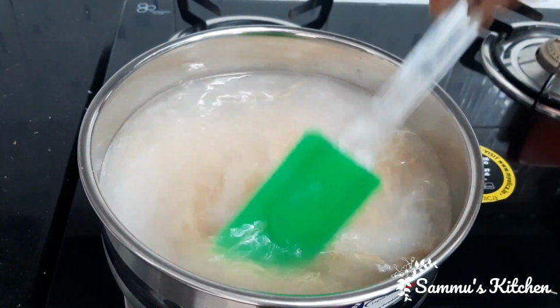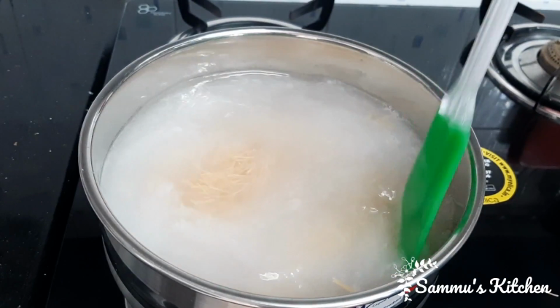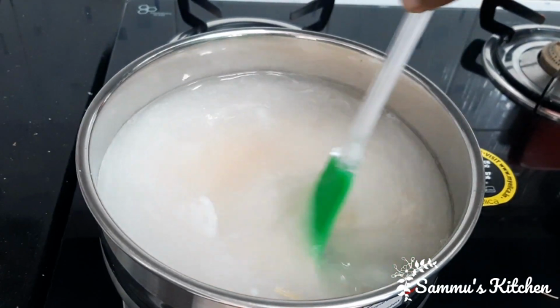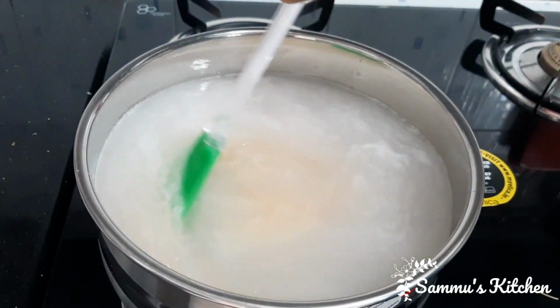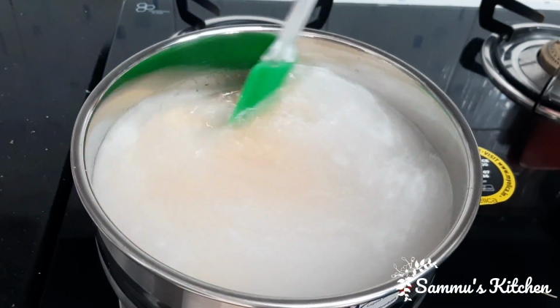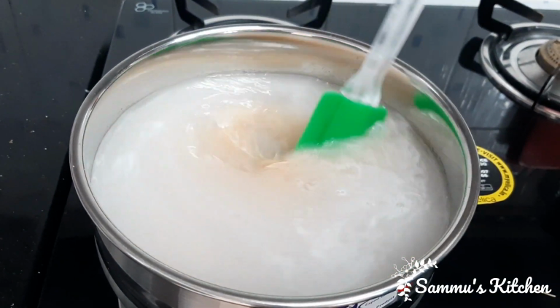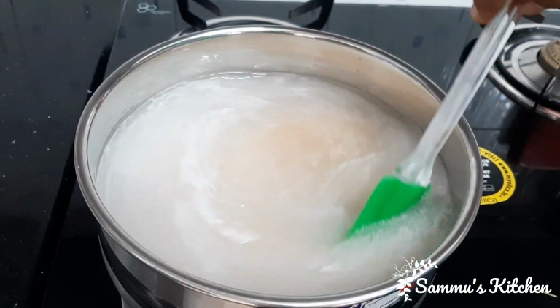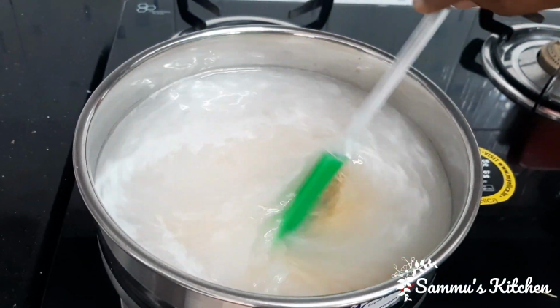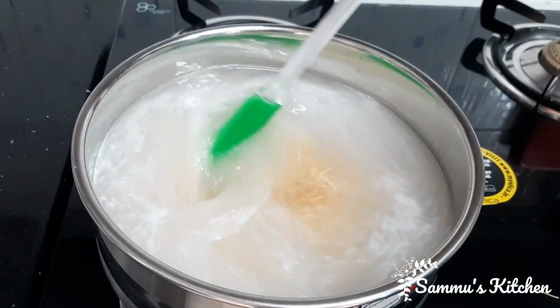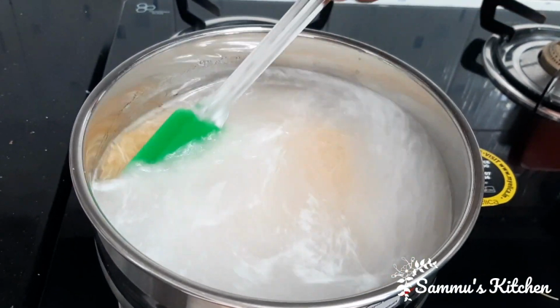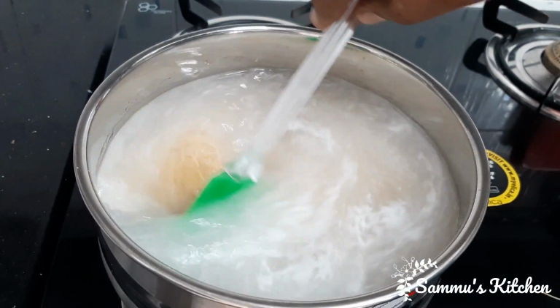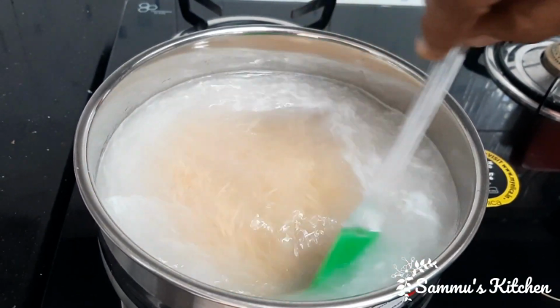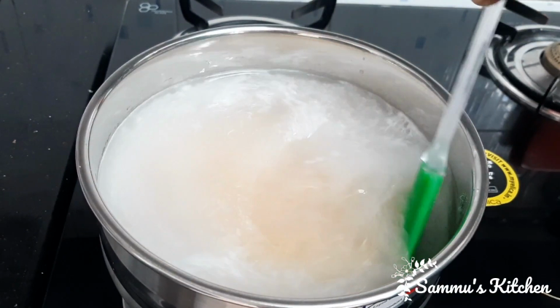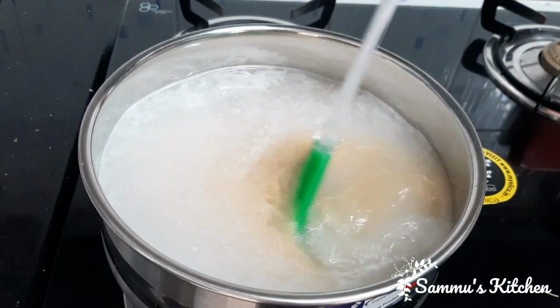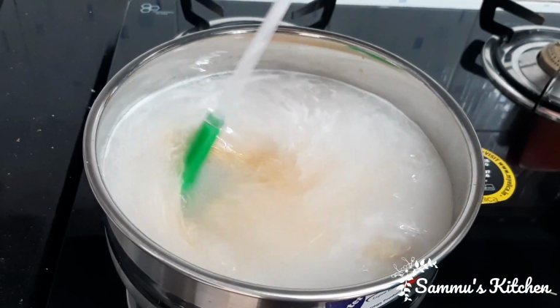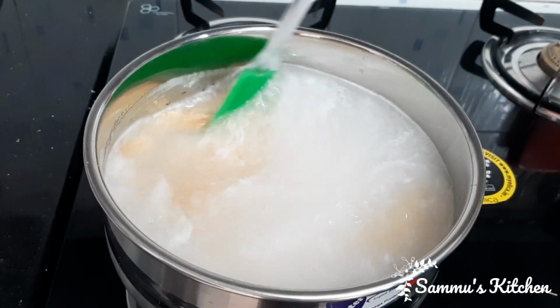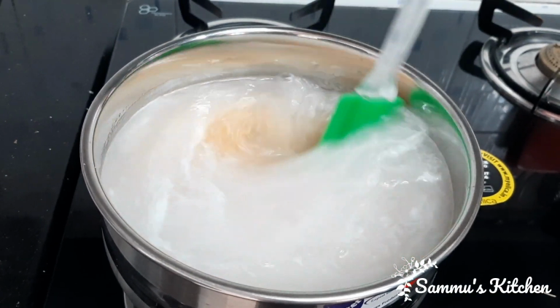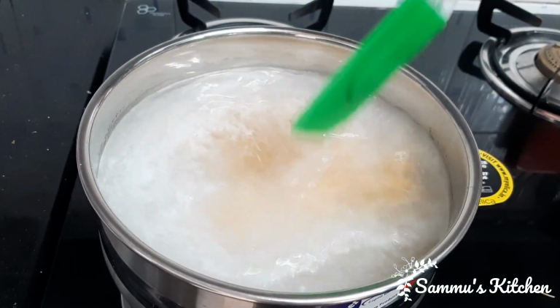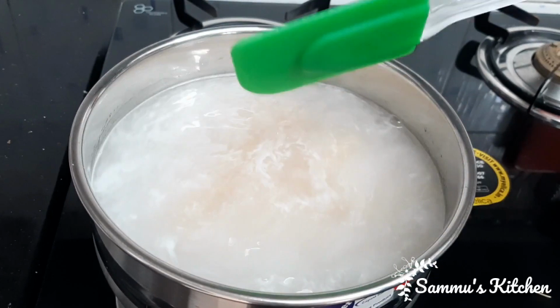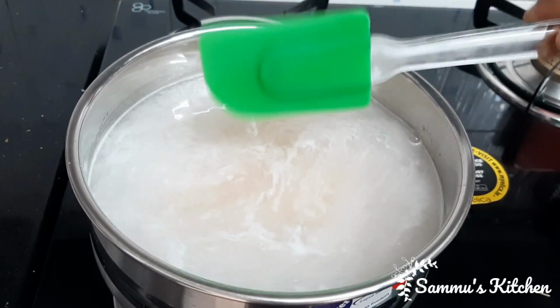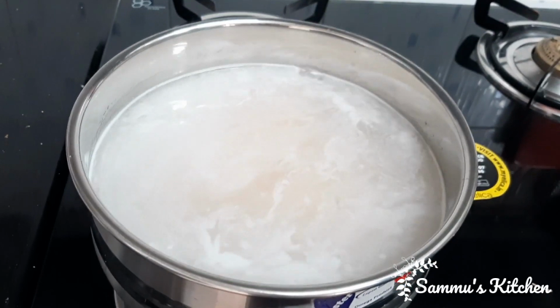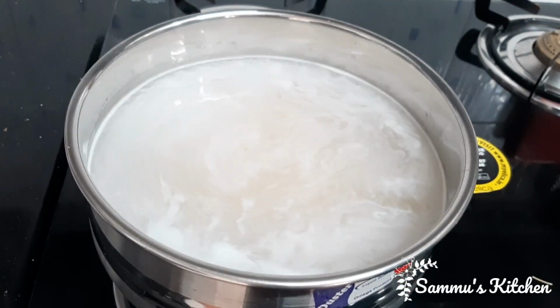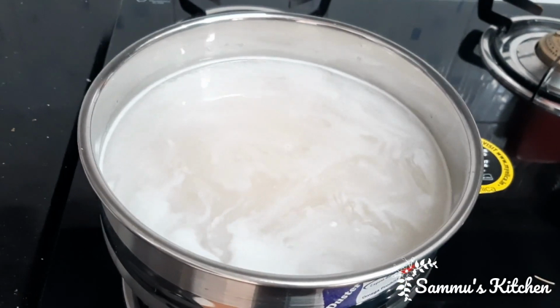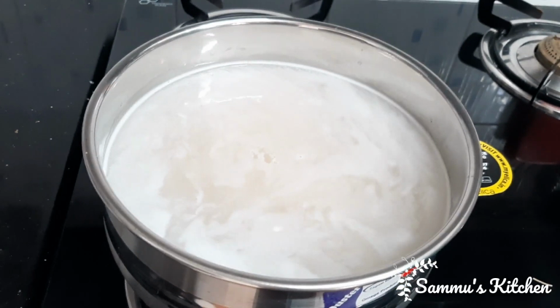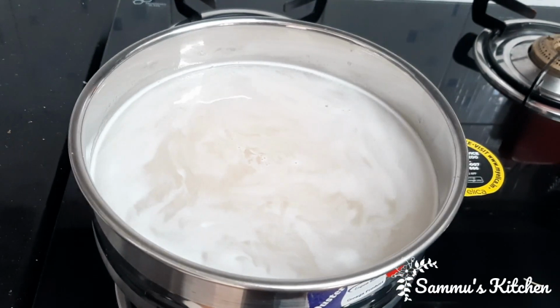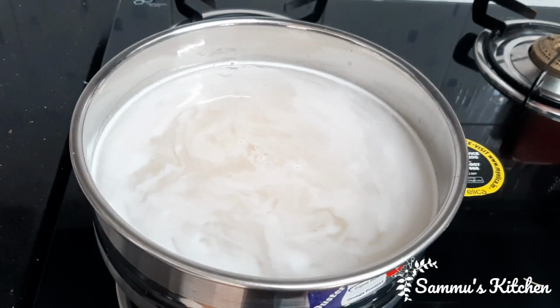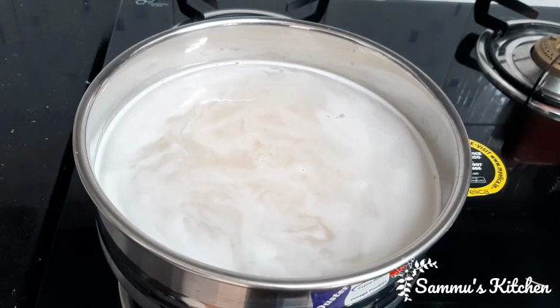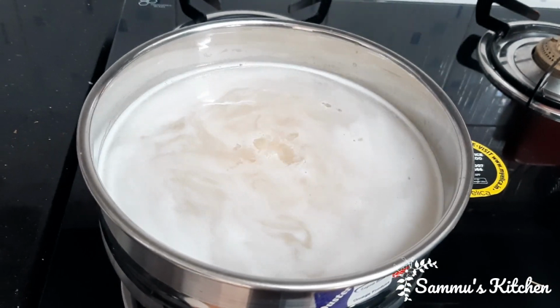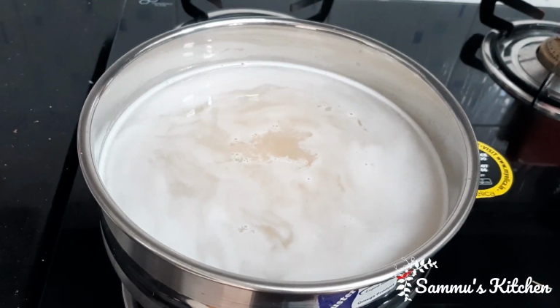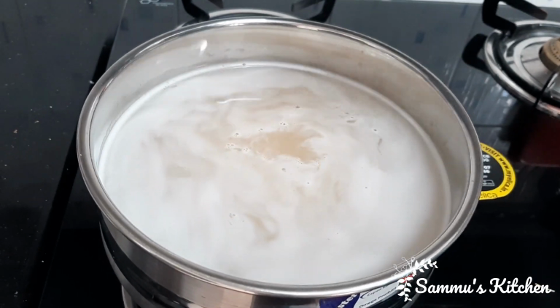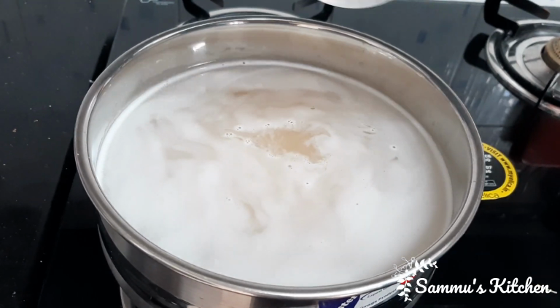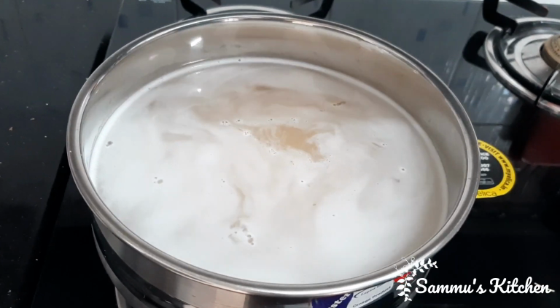We have to put it in the bag and add salt. Put in a pinch of salt.